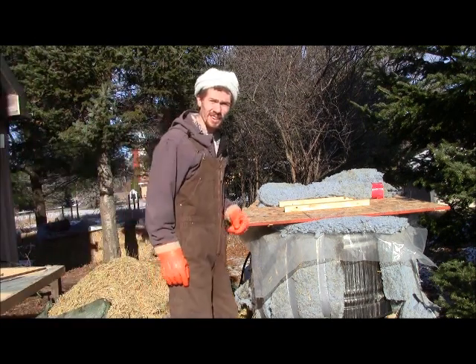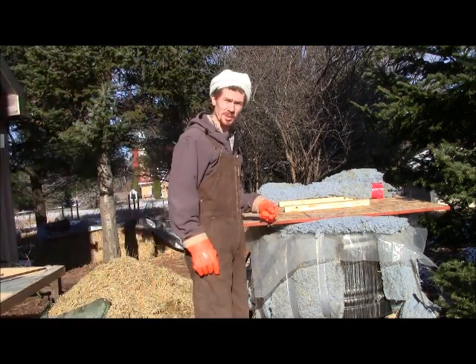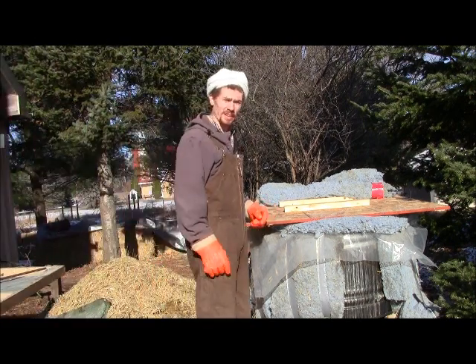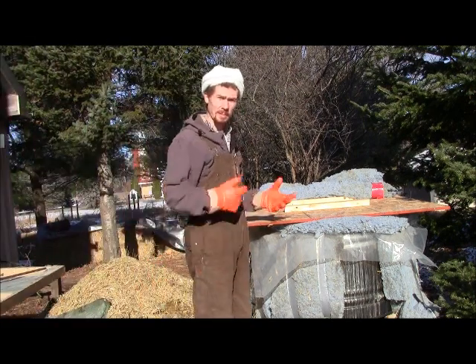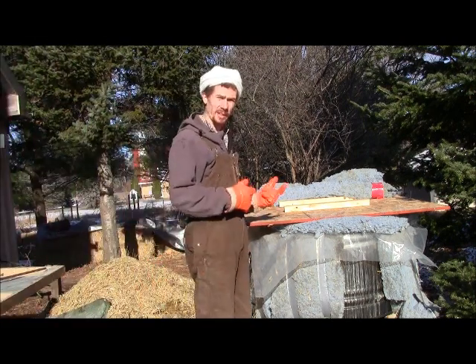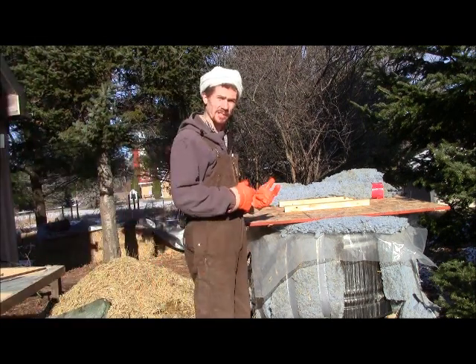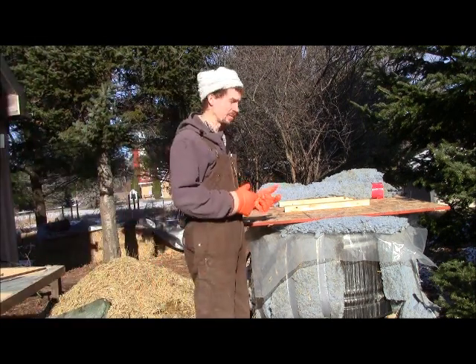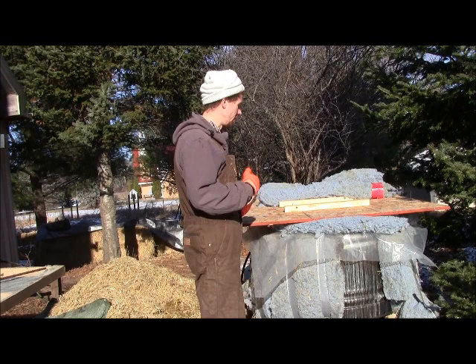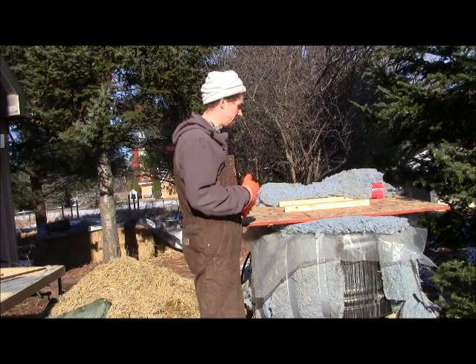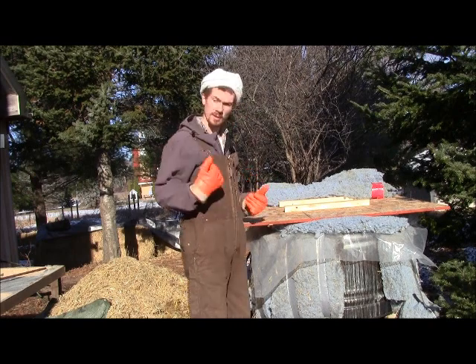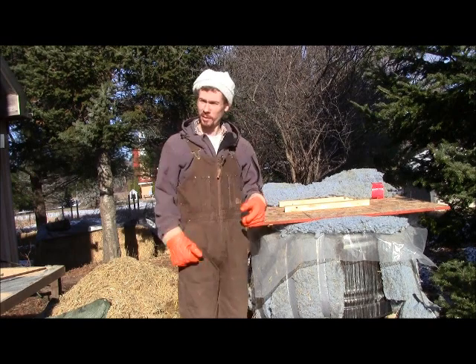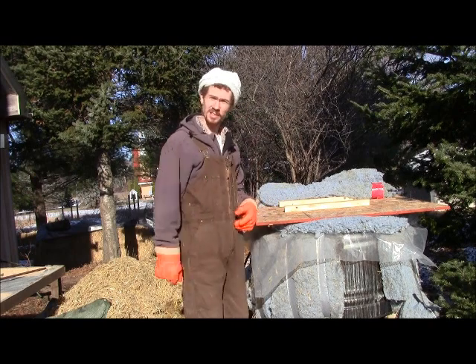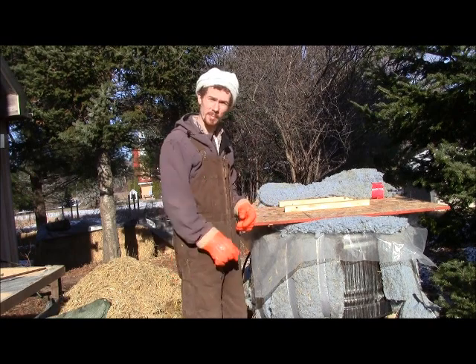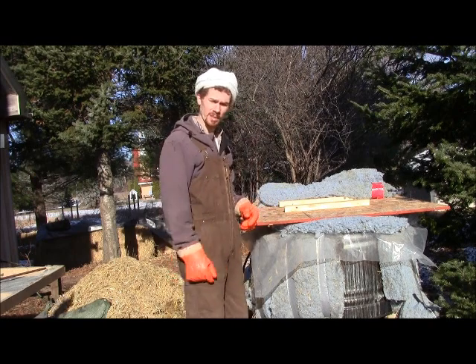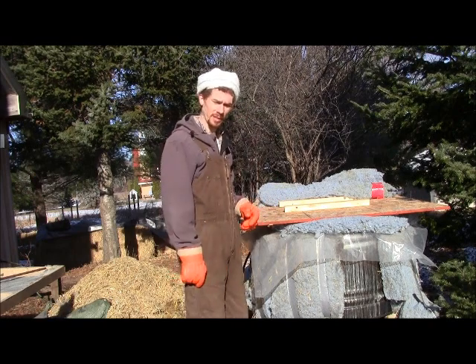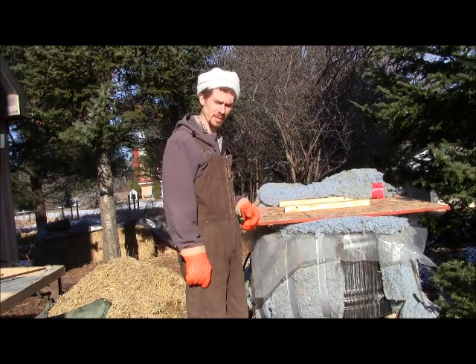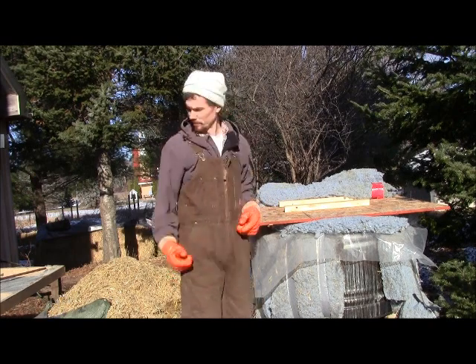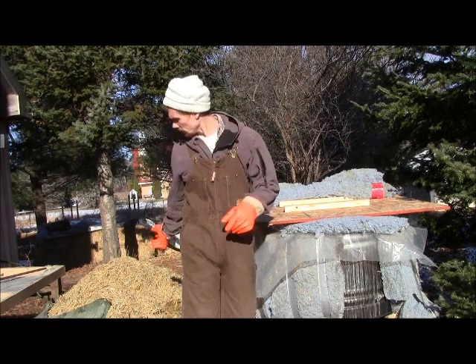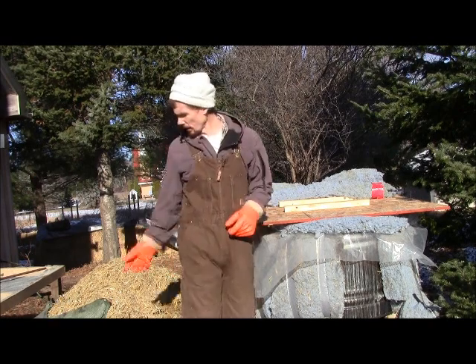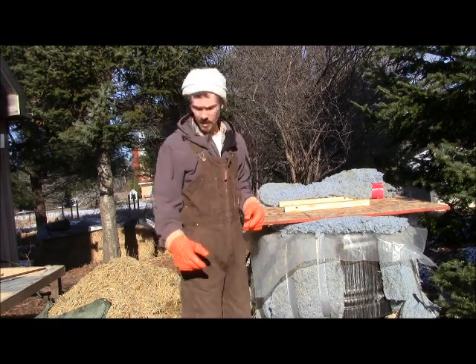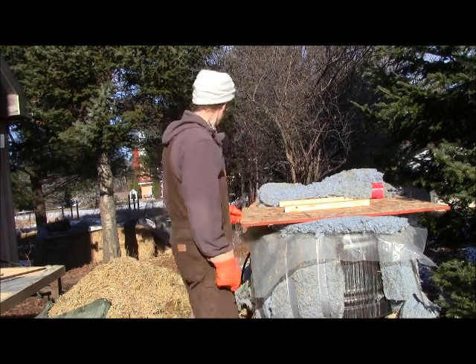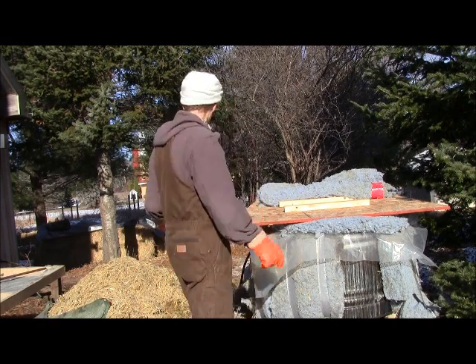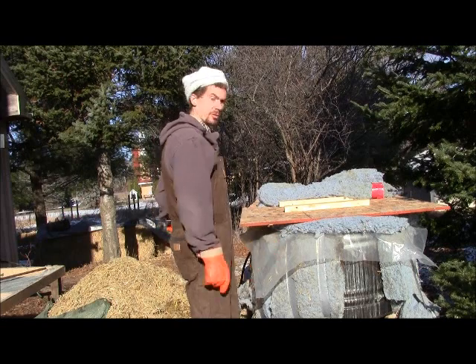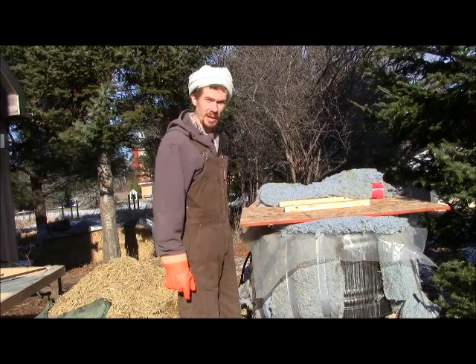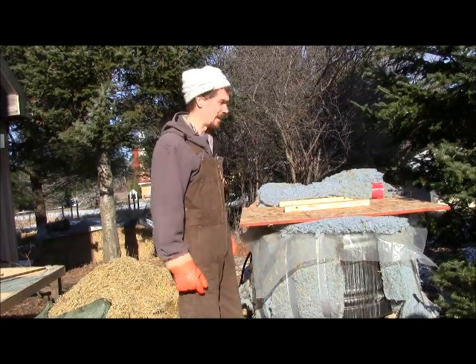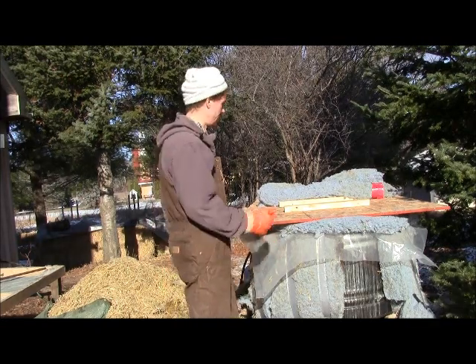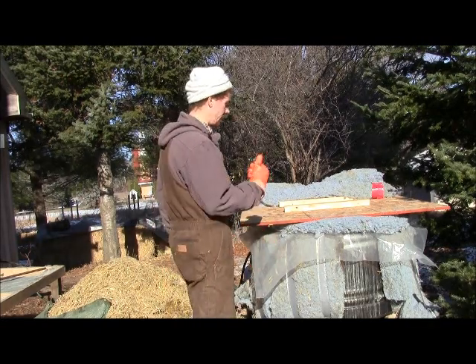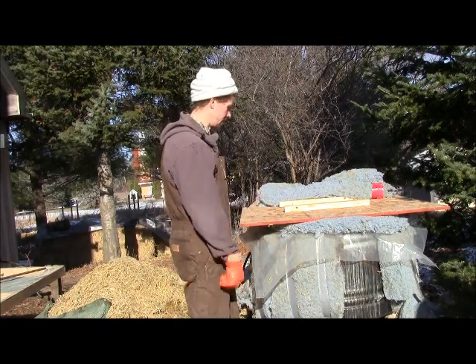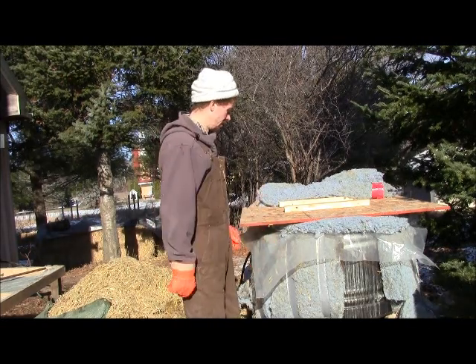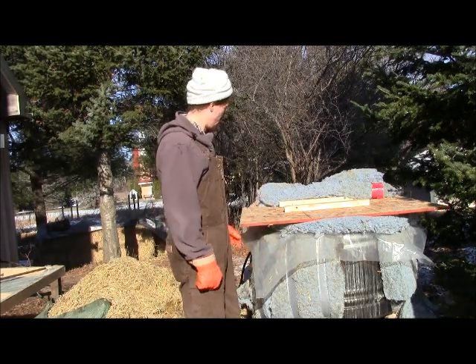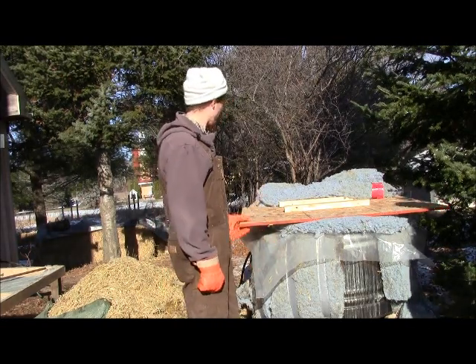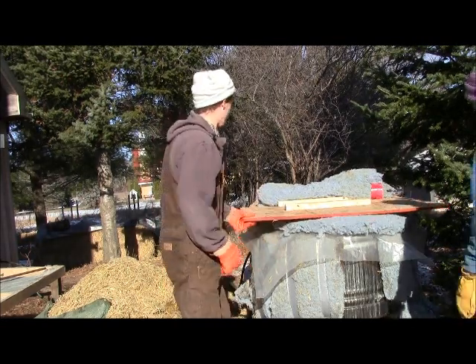I'm going to go ahead and get a temperature reading on this. My wife Carrie is going to help me and we're going to get the thermometer in there. We have 80 pounds of straw behind us ready to go.